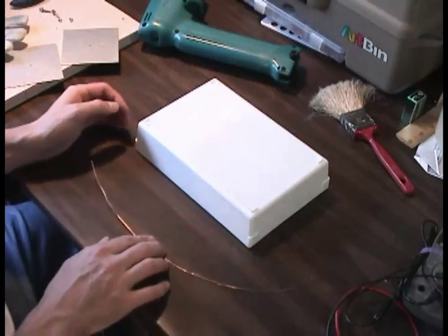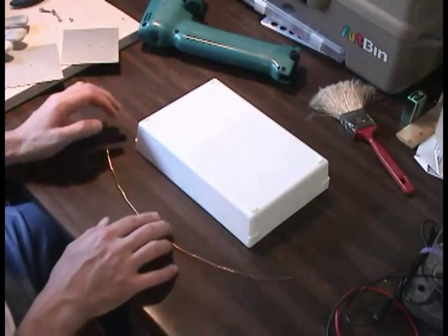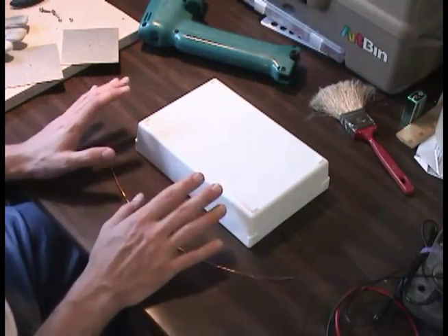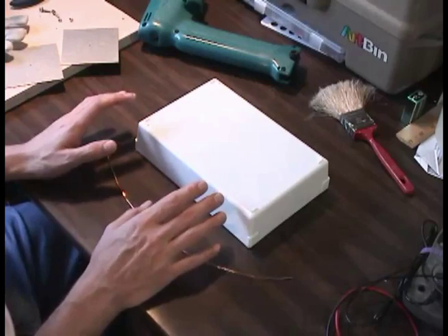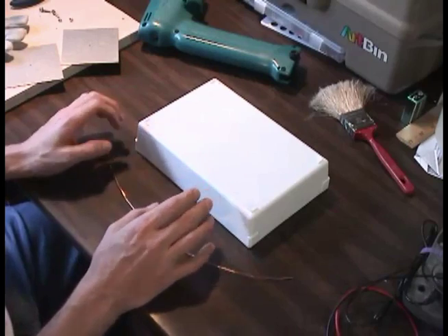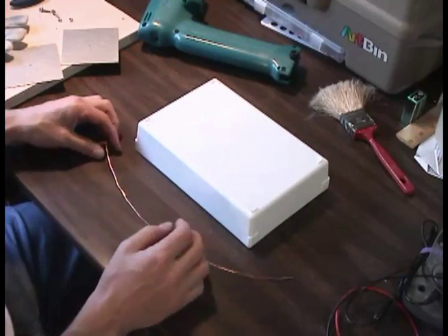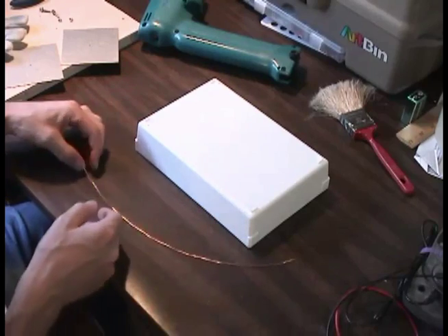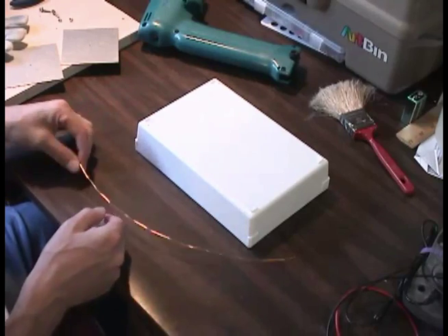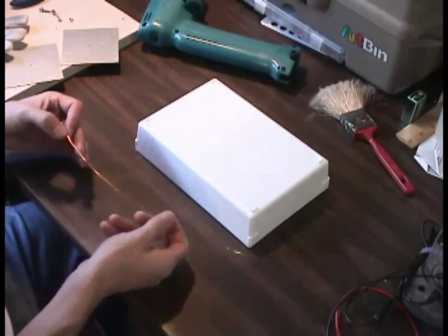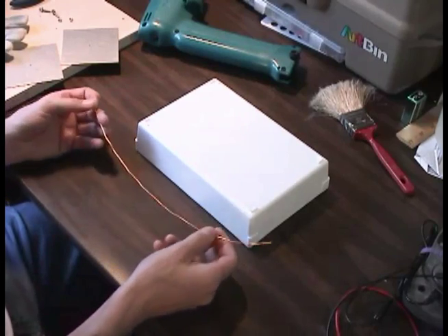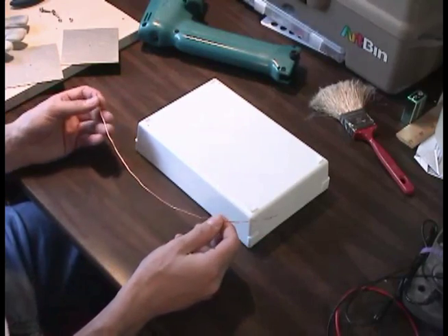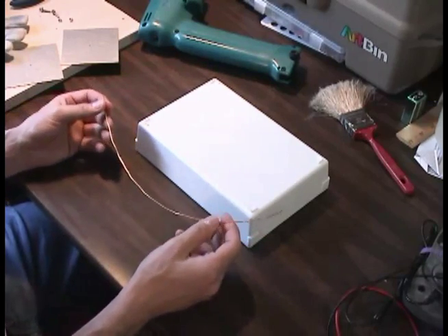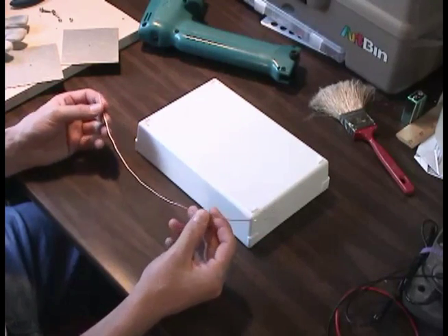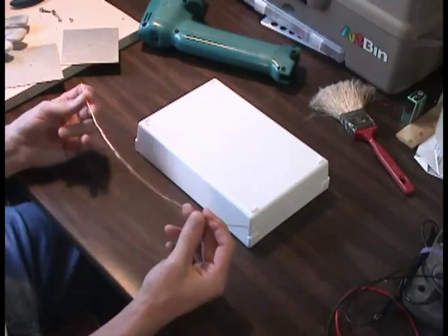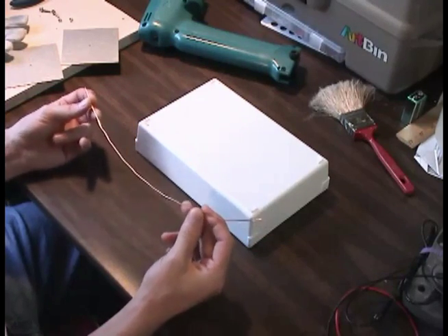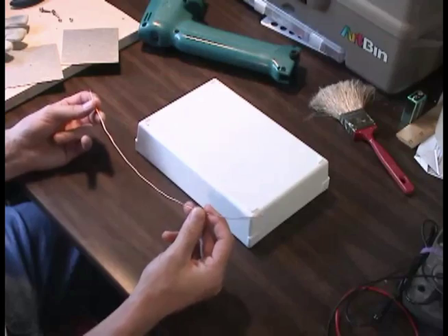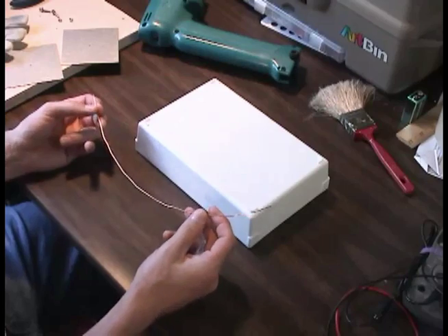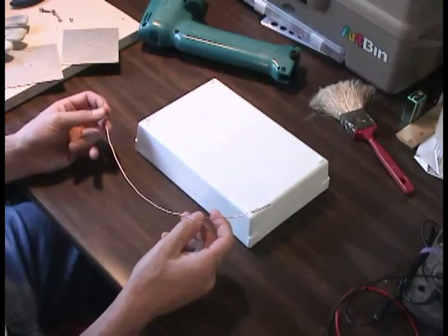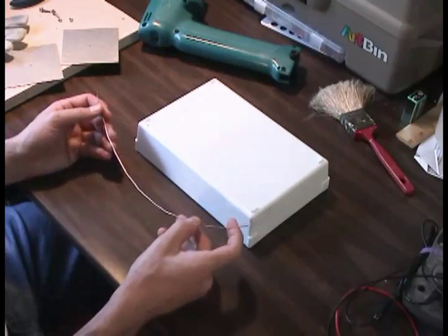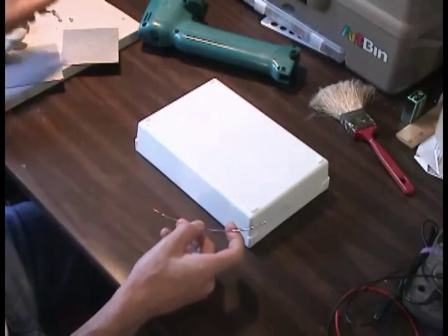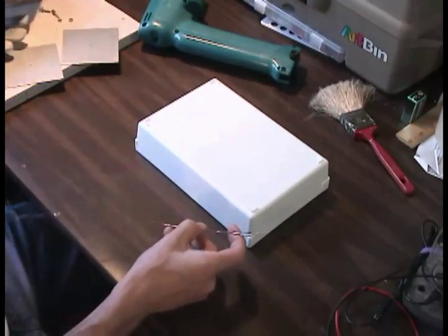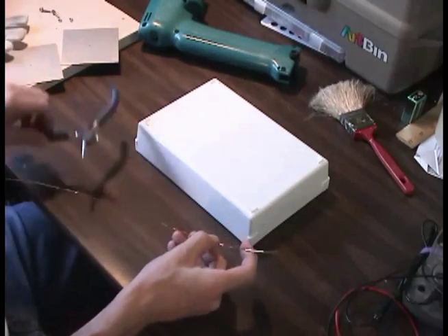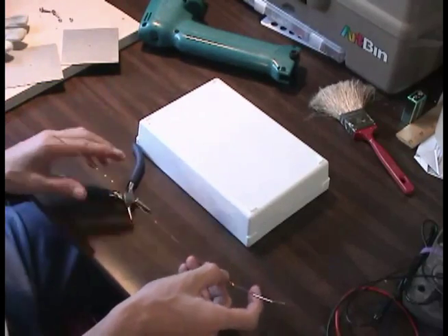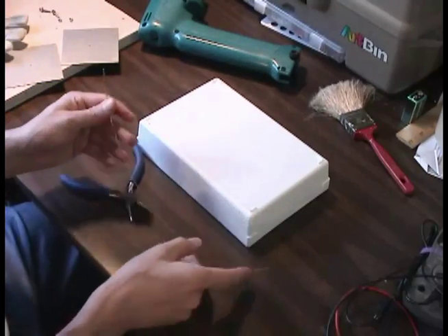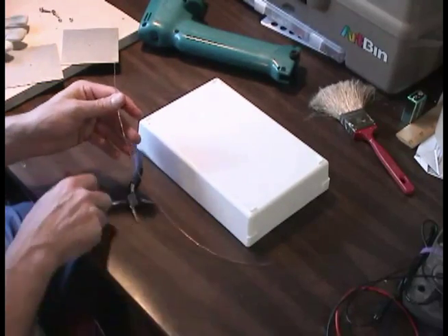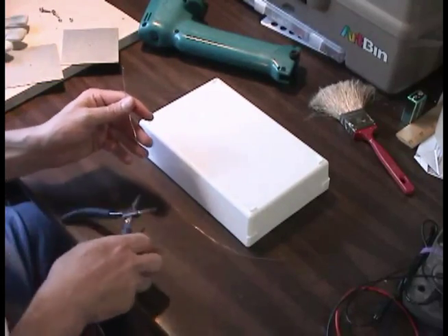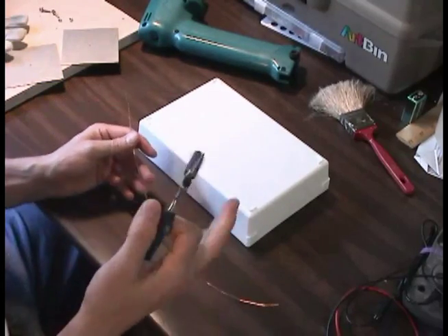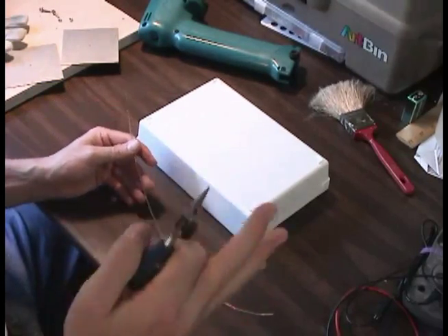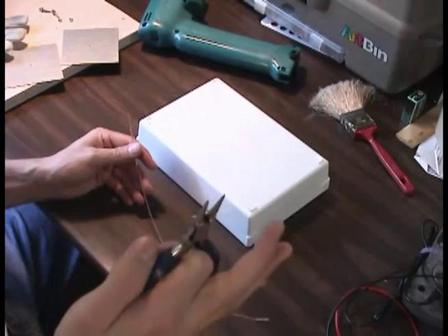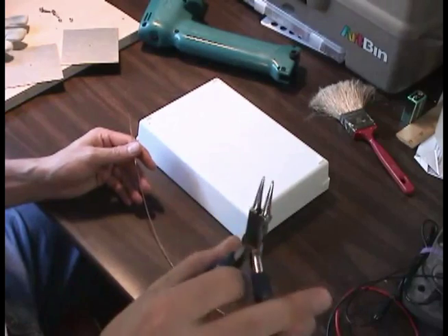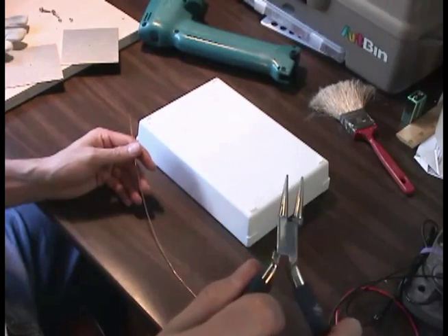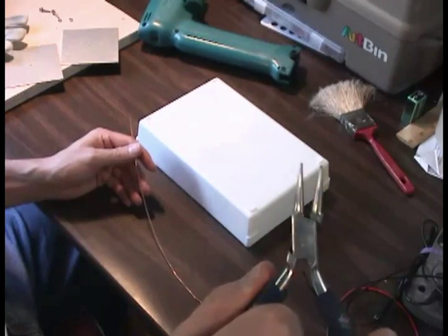For this you need a piece of copper wire that's 13 inches long. And I have a pair of all-arounds — everyone needs a pair of all-arounds.